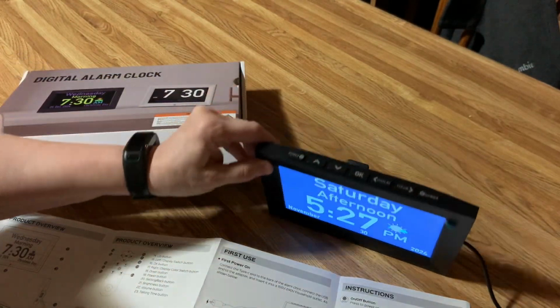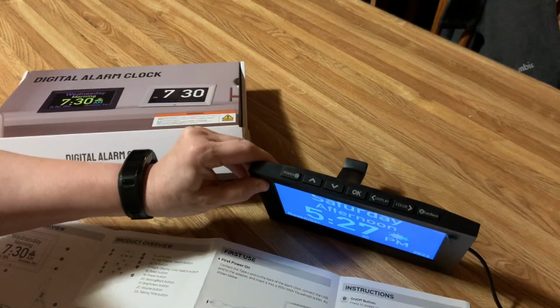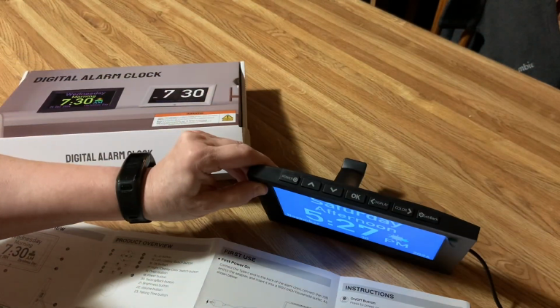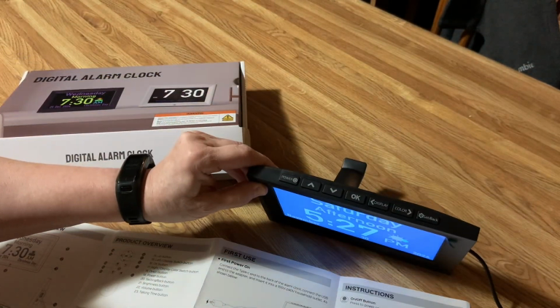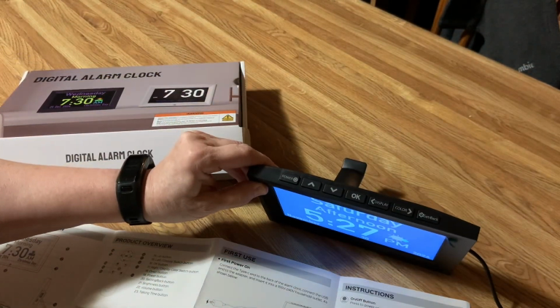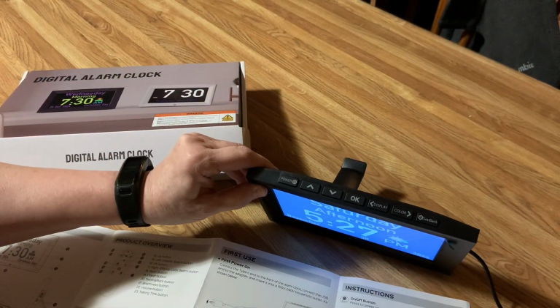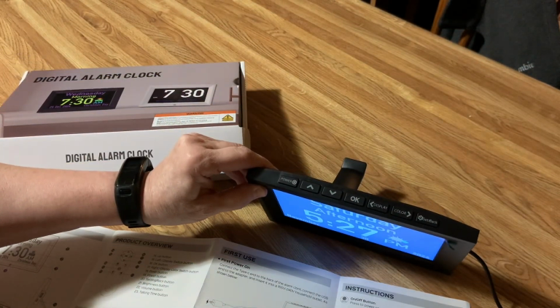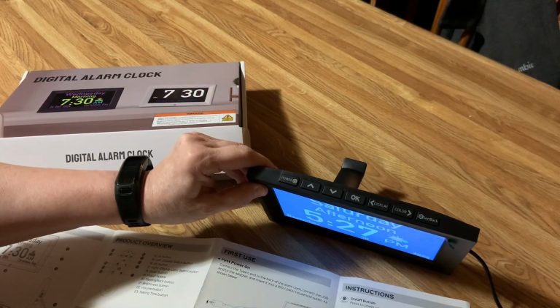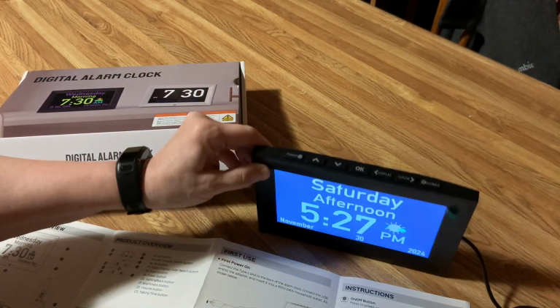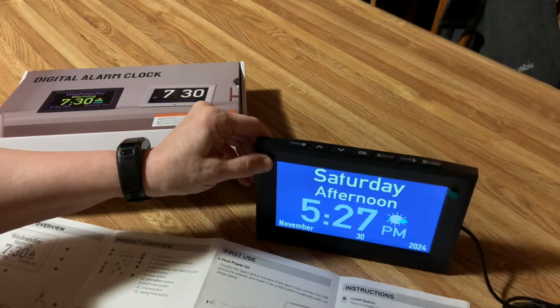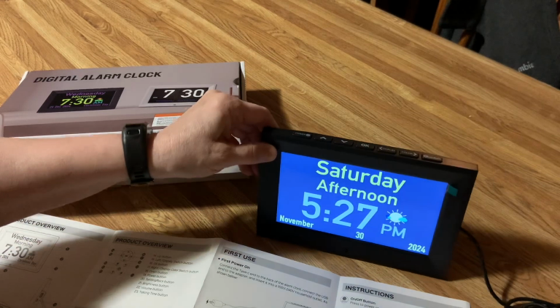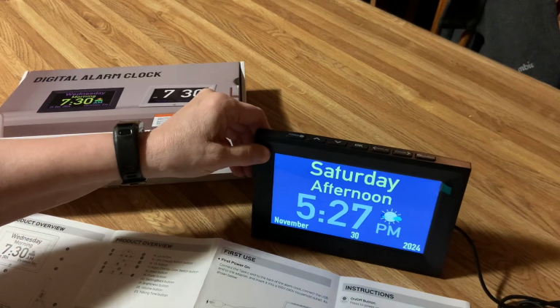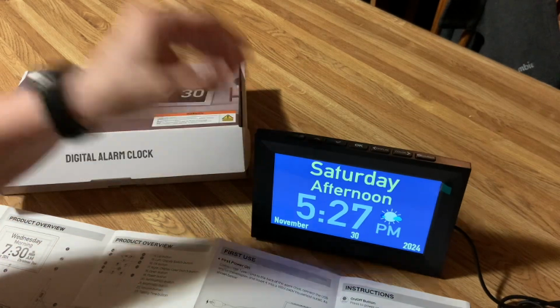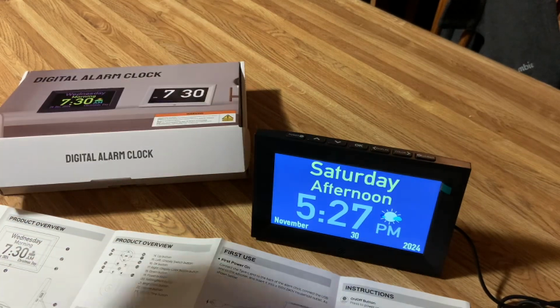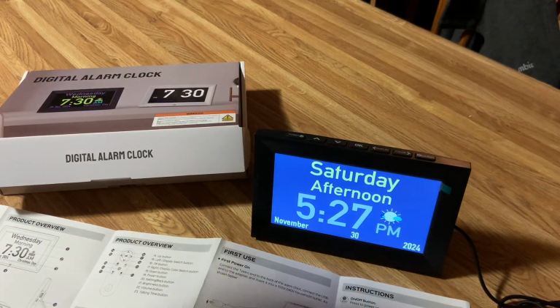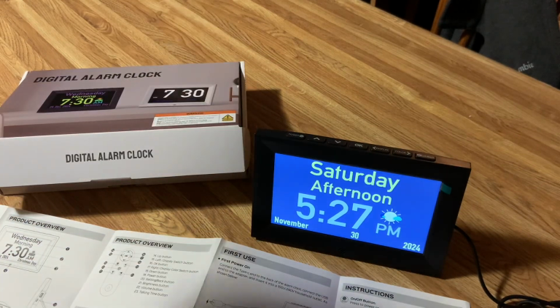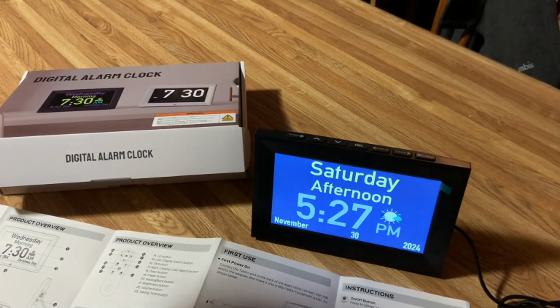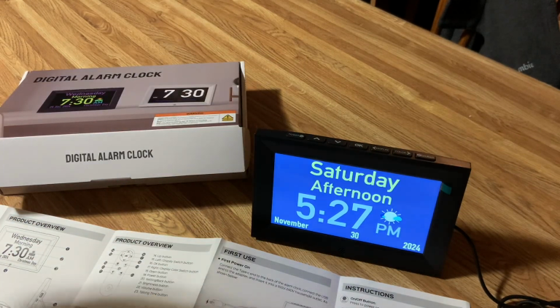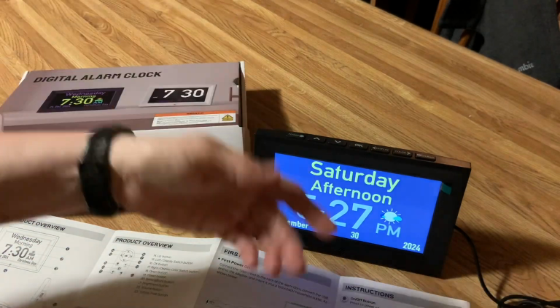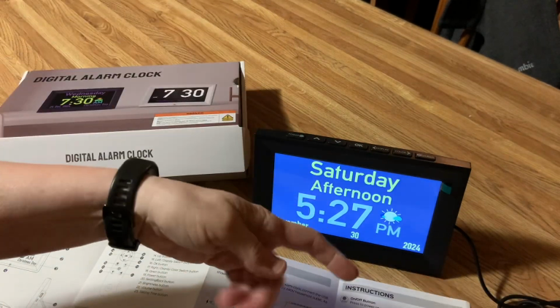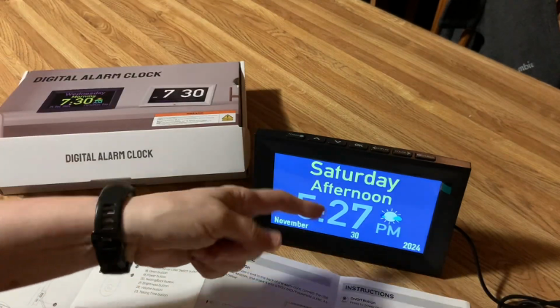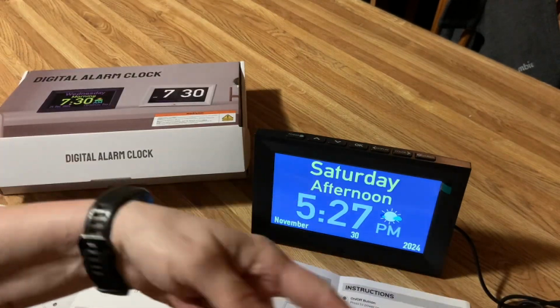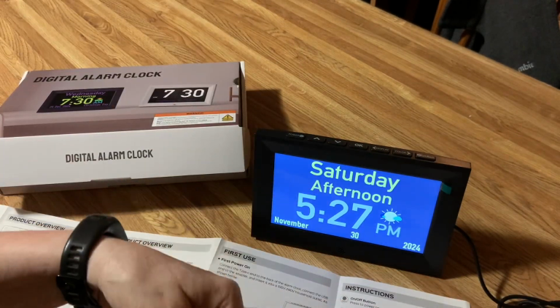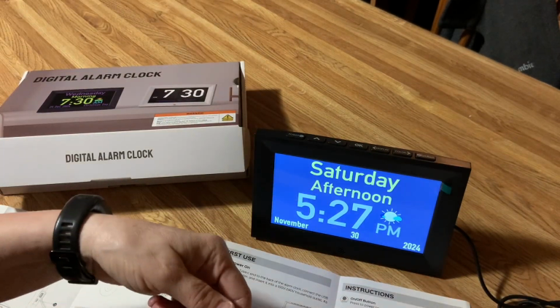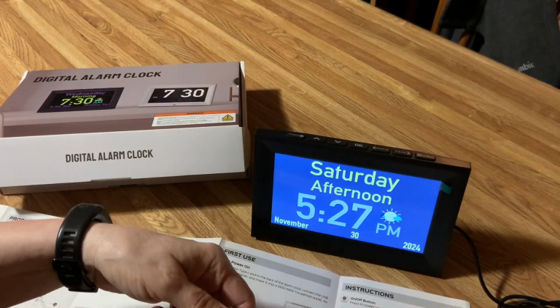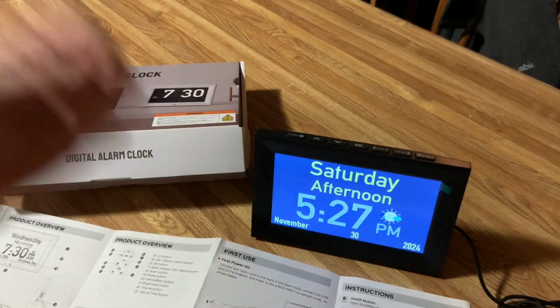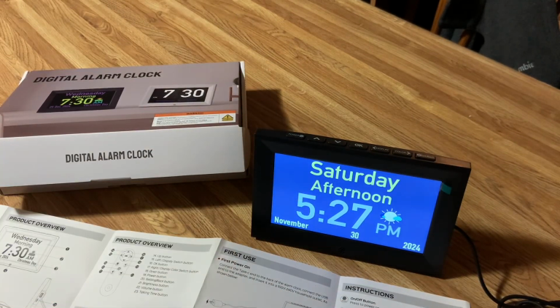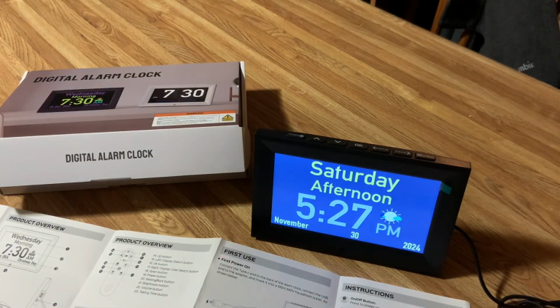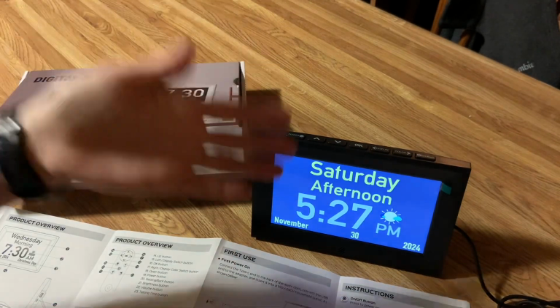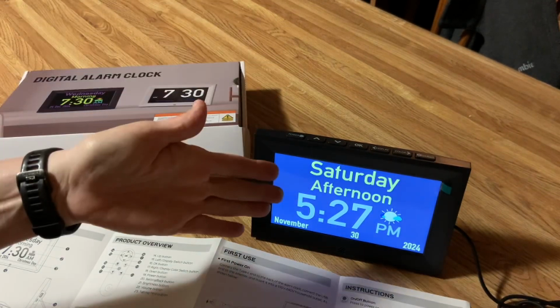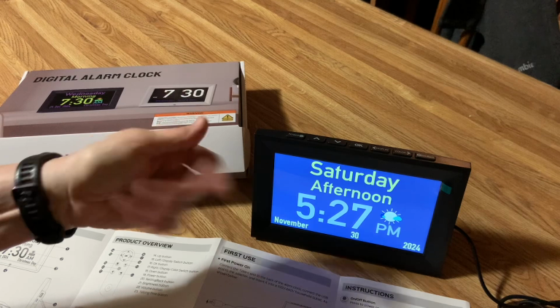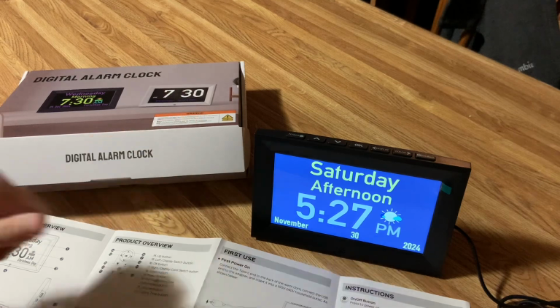So when you get it, make sure that you read all of the instructions. It comes with the power cord — I have it plugged into the wall — but you can also plug it into the computer.